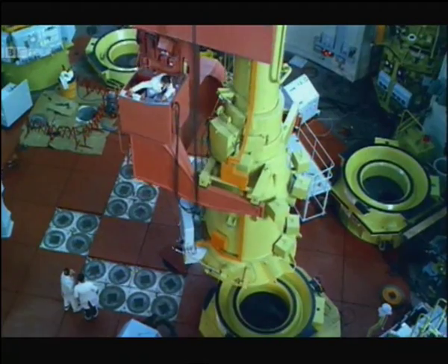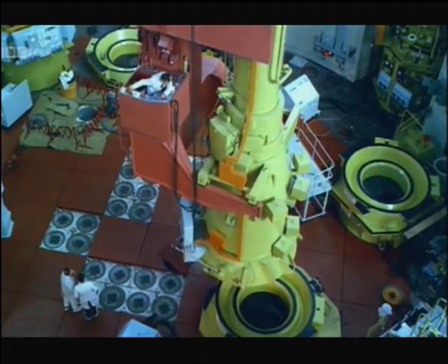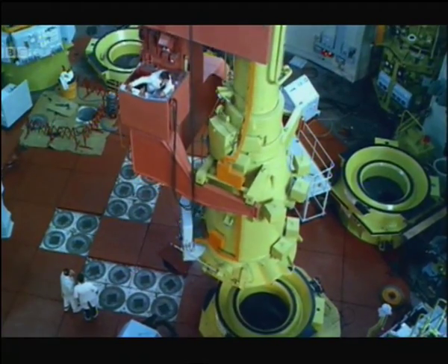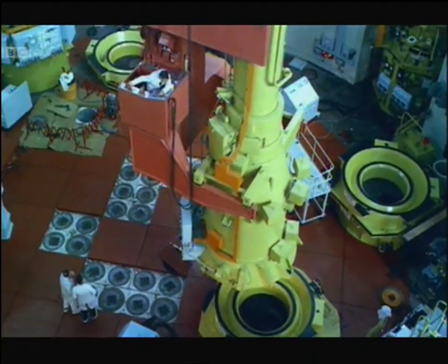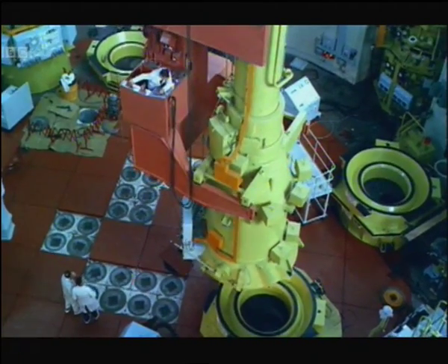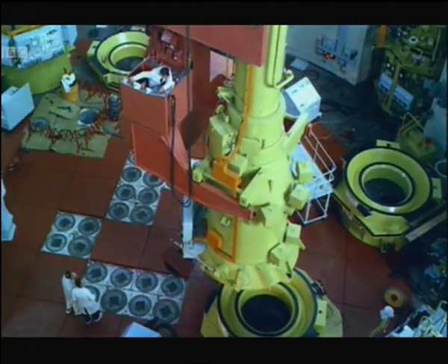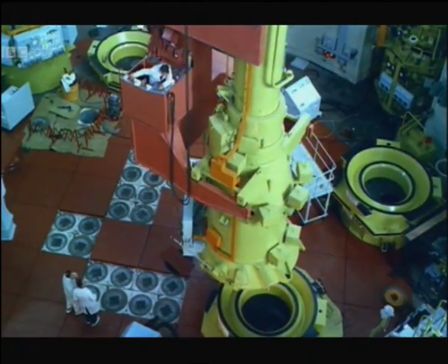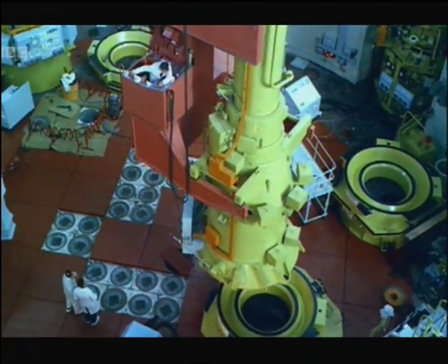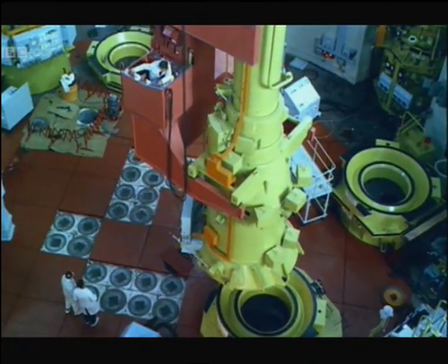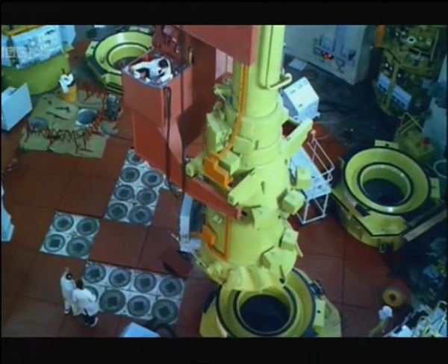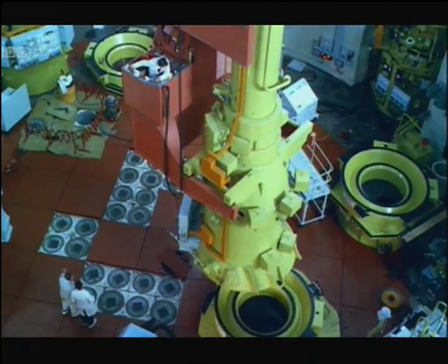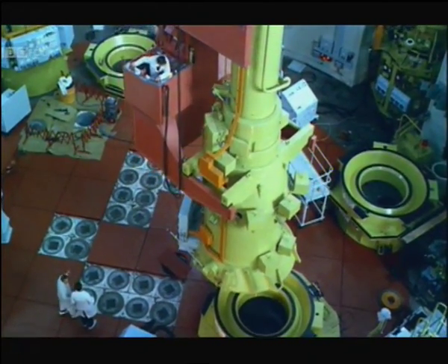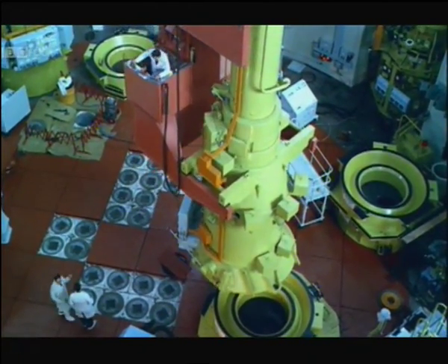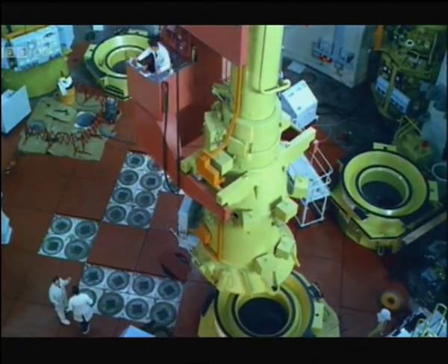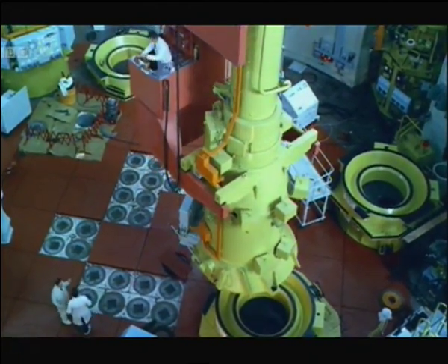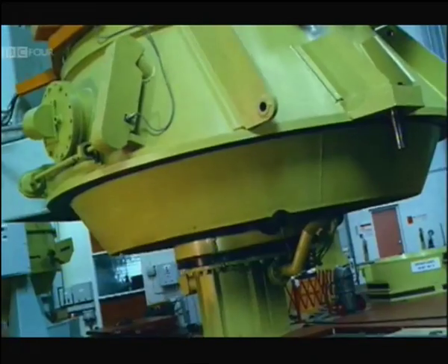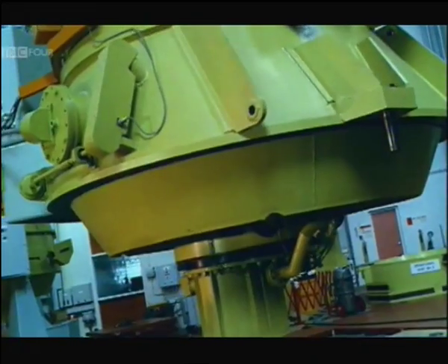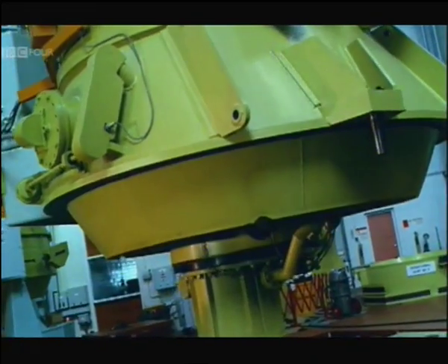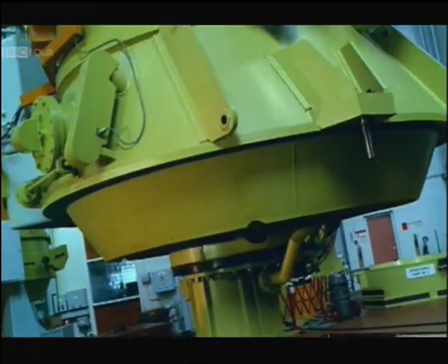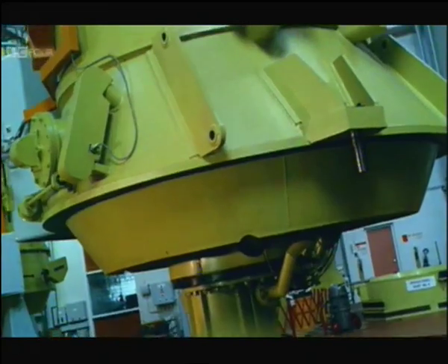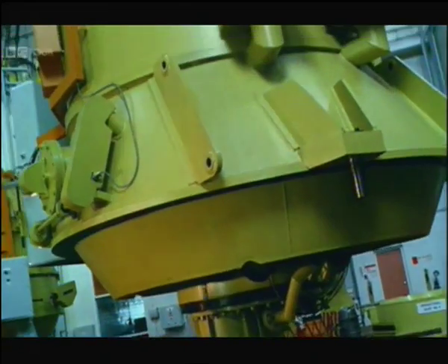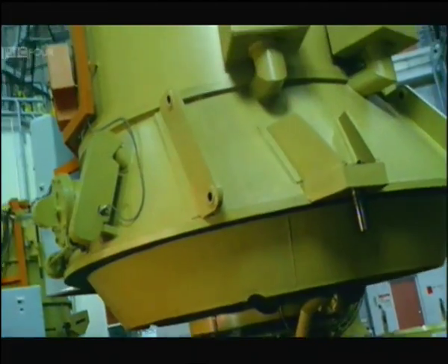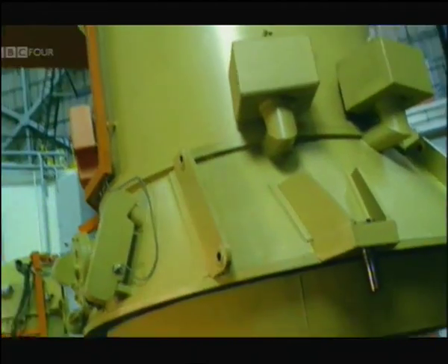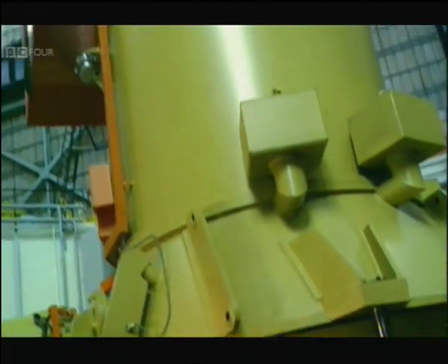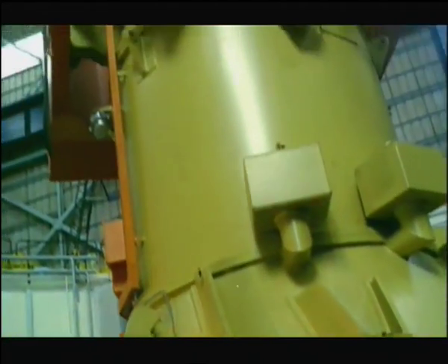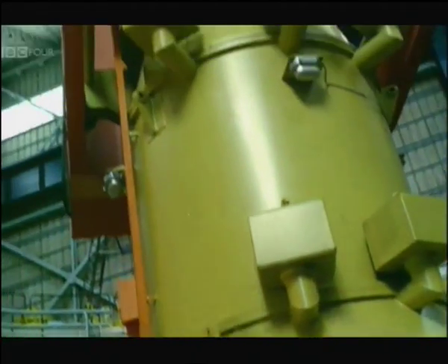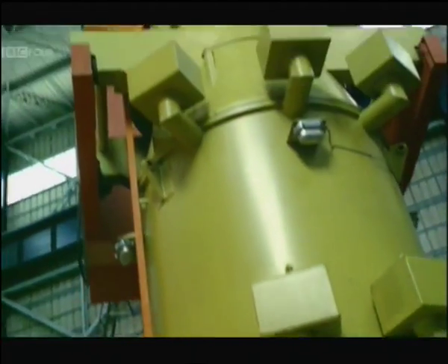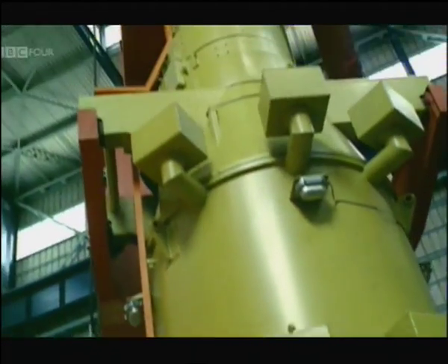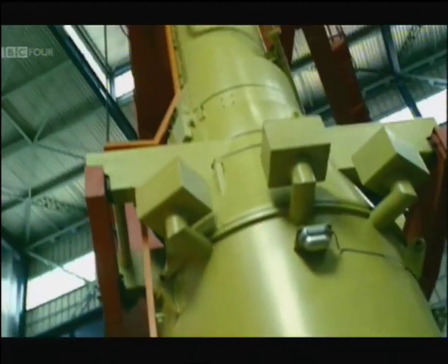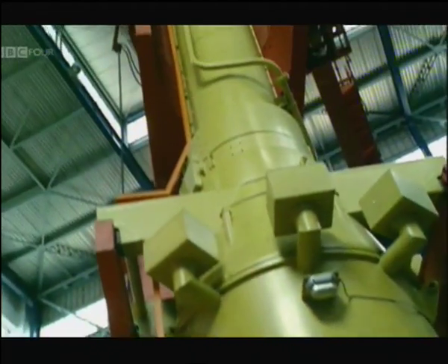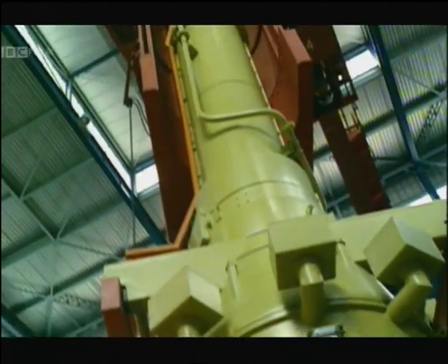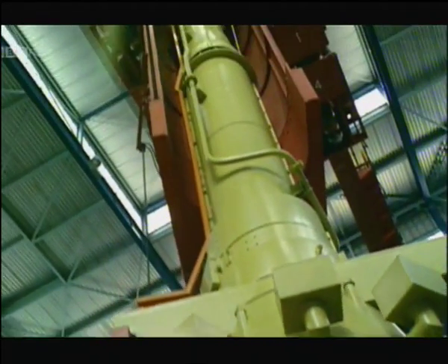With its sister station Bradwell in Essex, Berkeley takes the everyday business of generating electricity into the strange, awesome world of atomic physics.